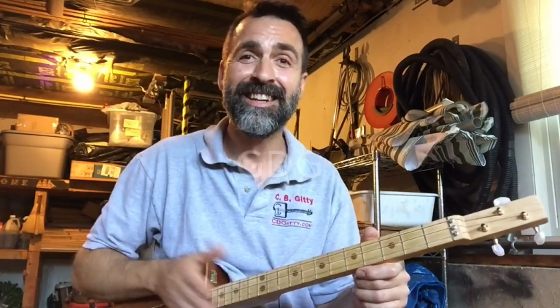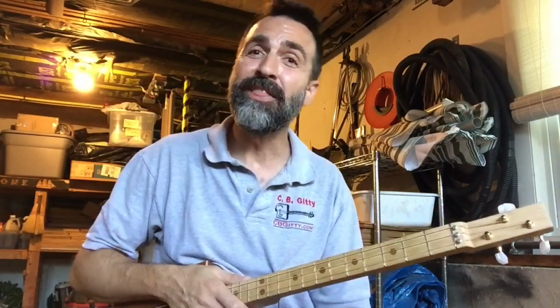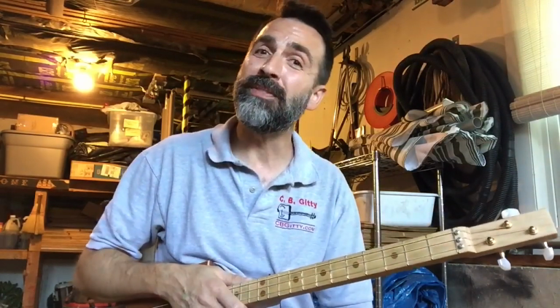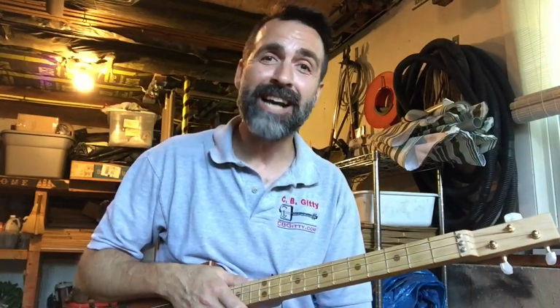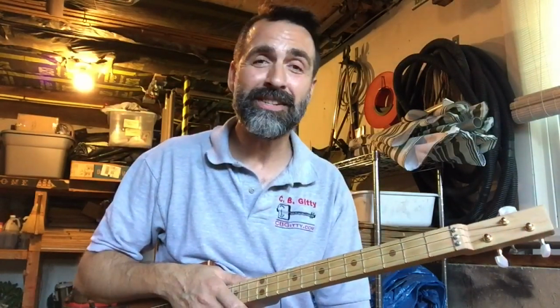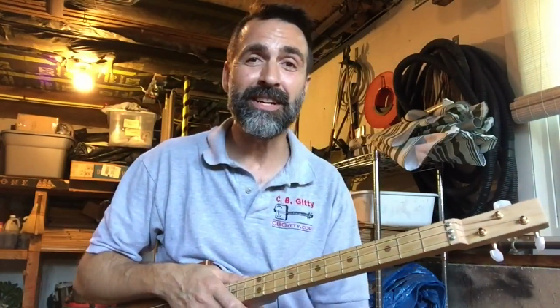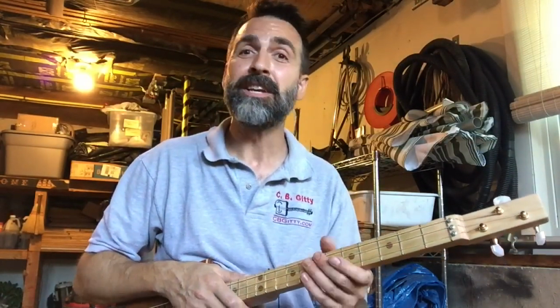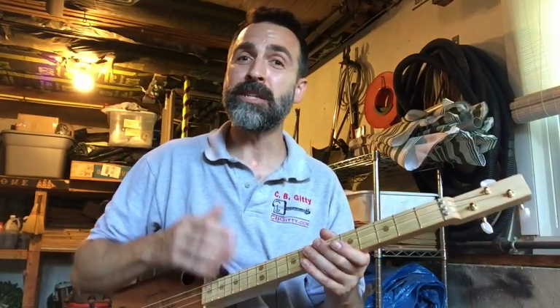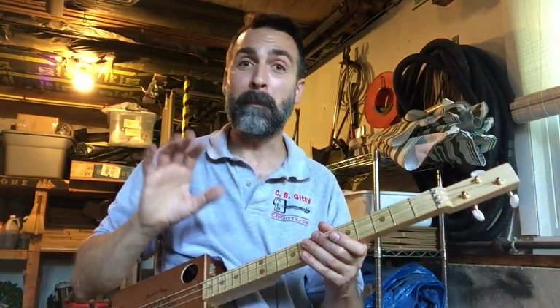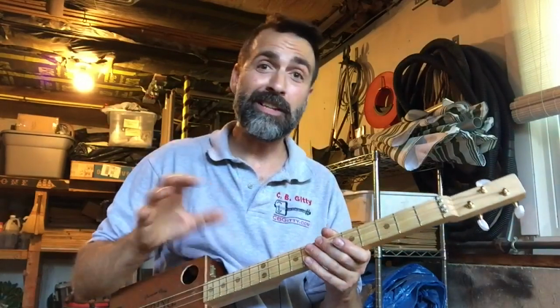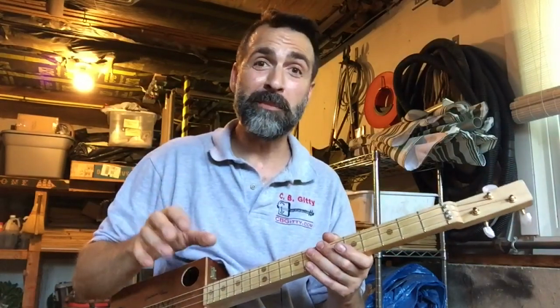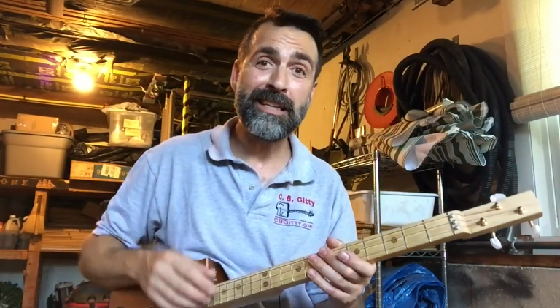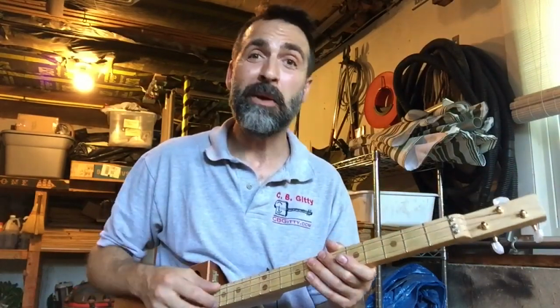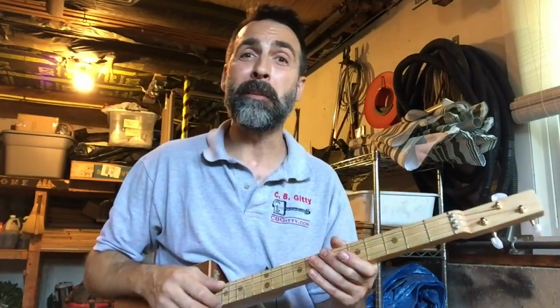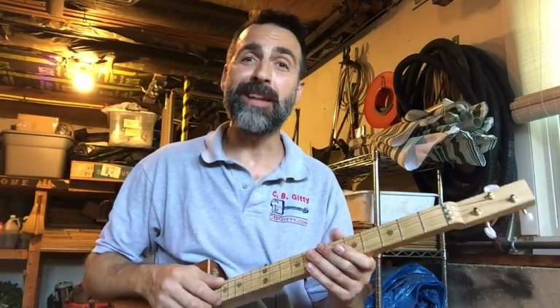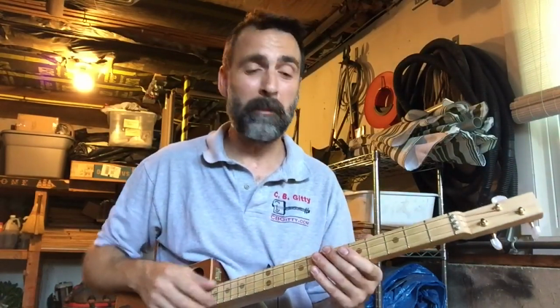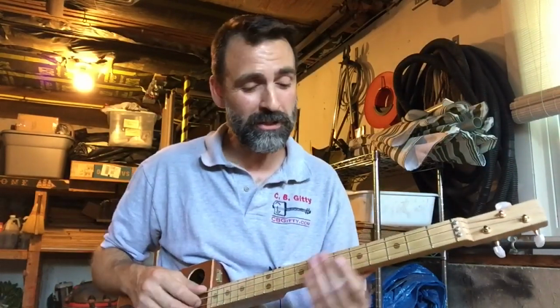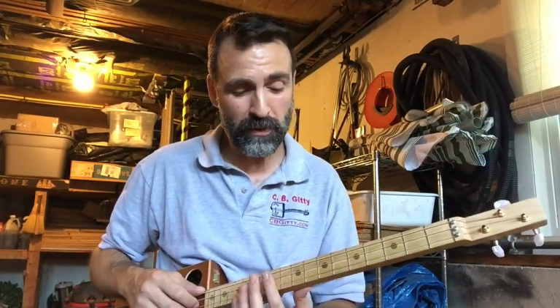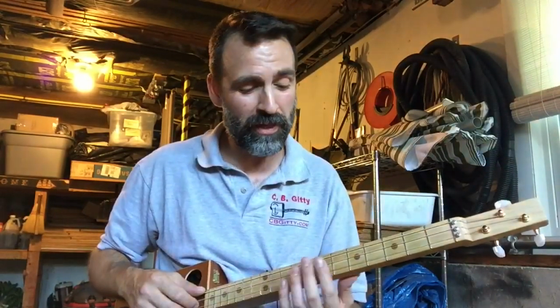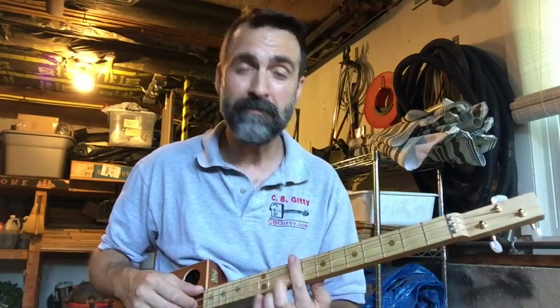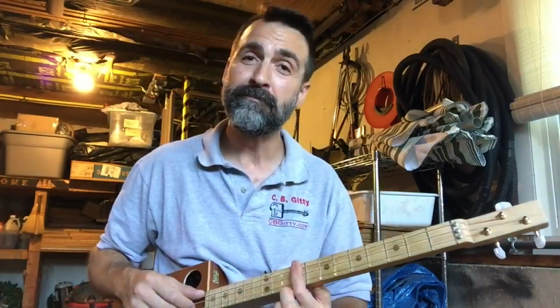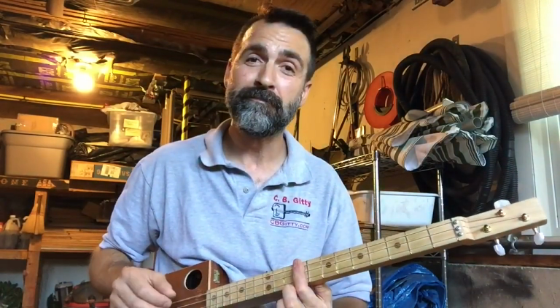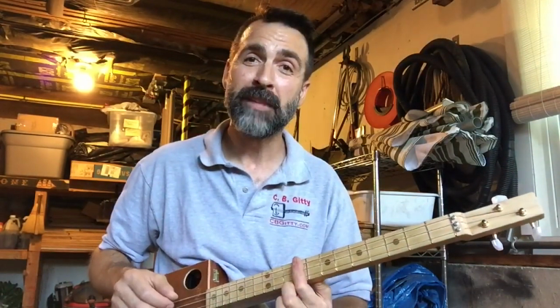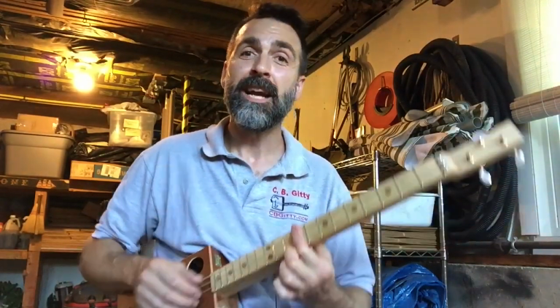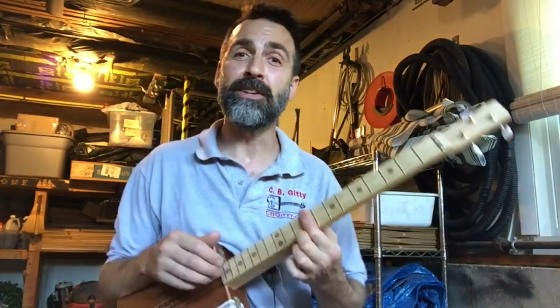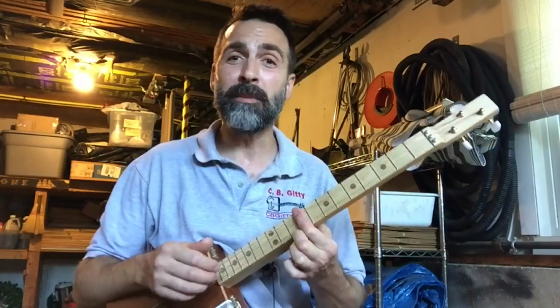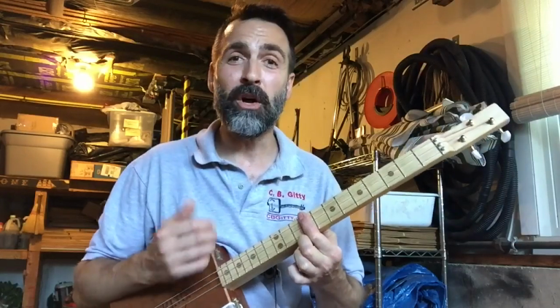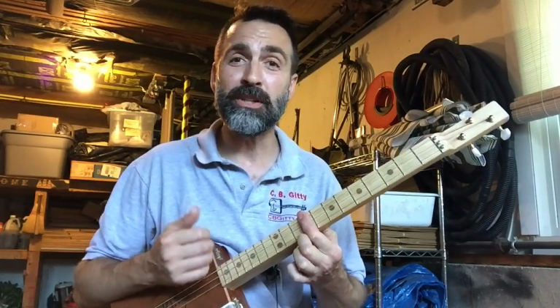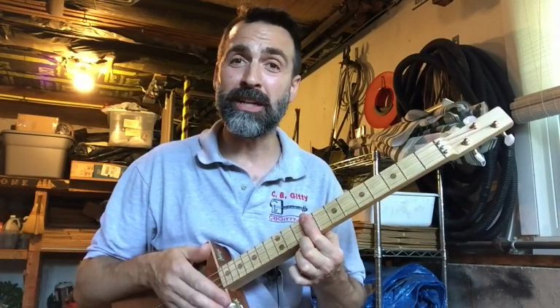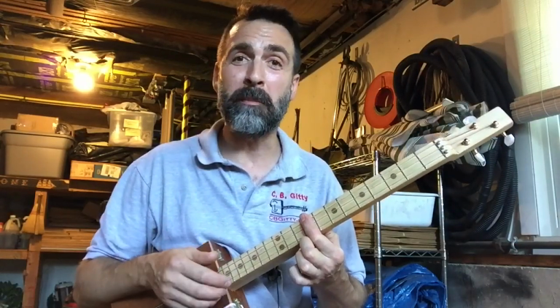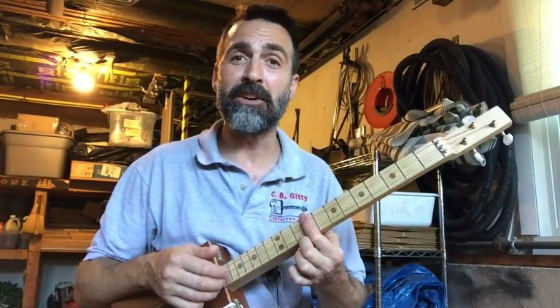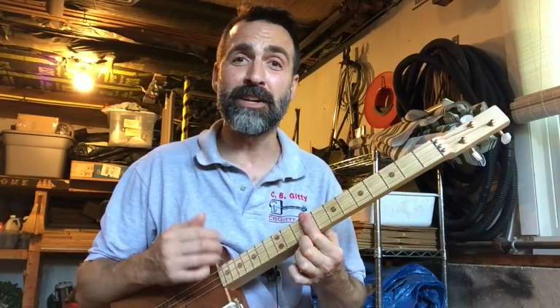Throughout the entire song, use this pluck-strum technique where you're plucking the bass notes with your thumb, and then you're strumming all three strings with the back of your fingers.